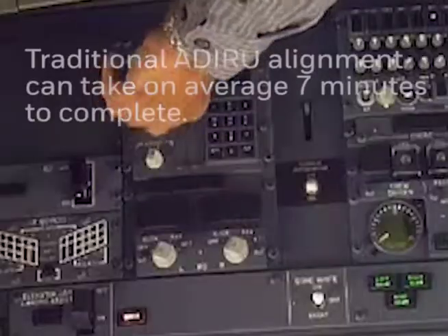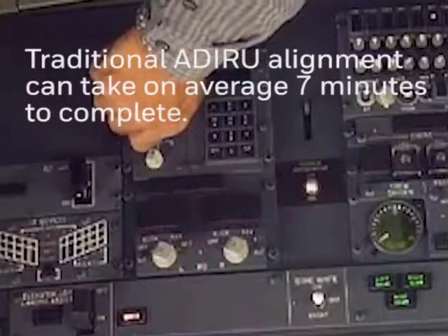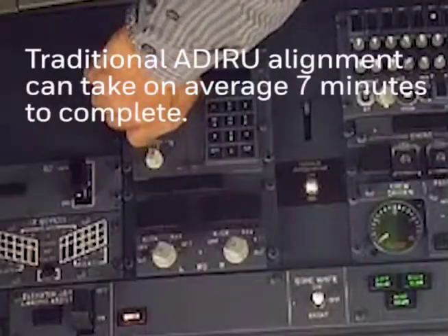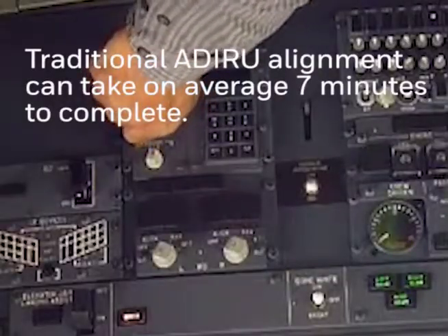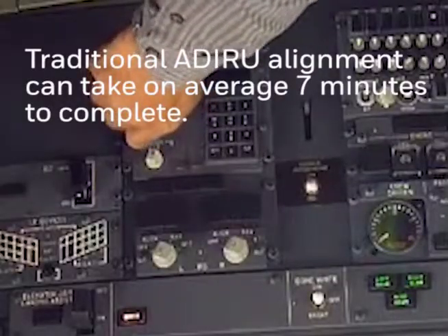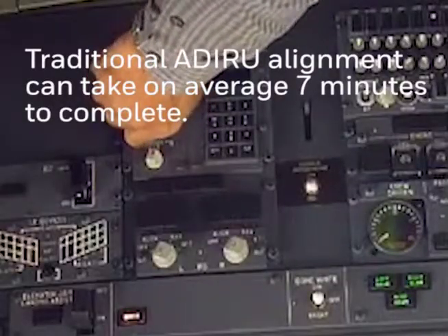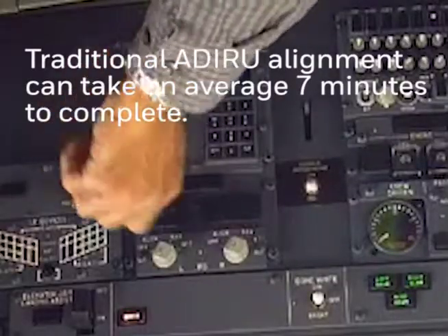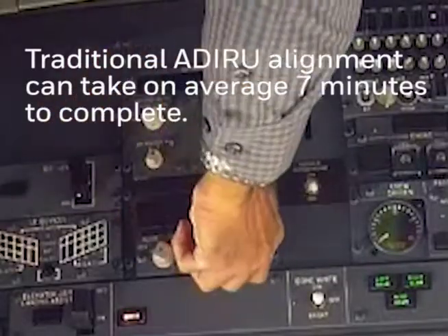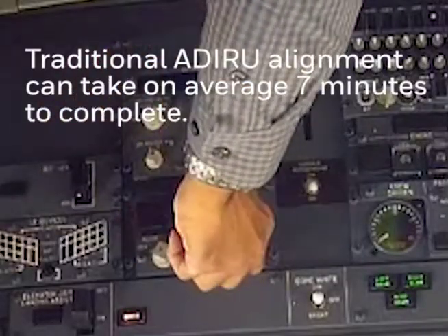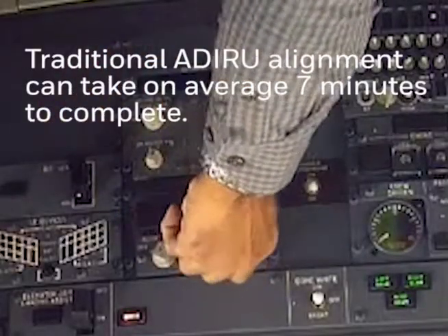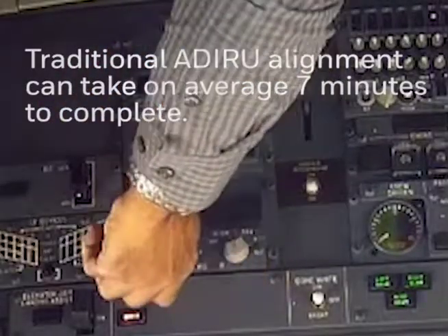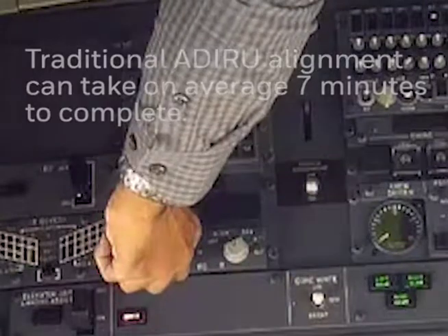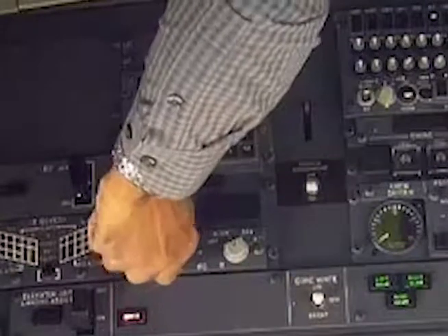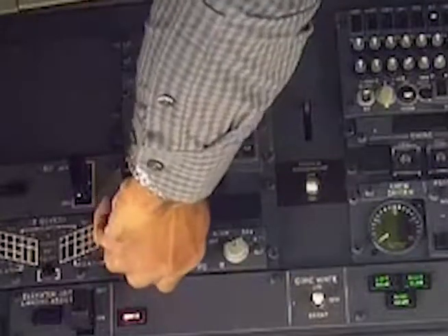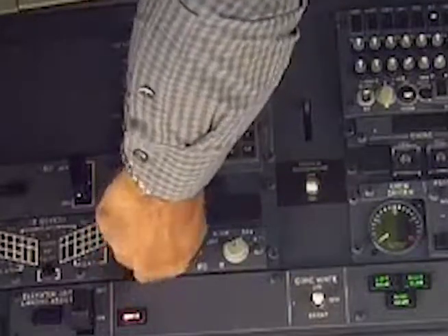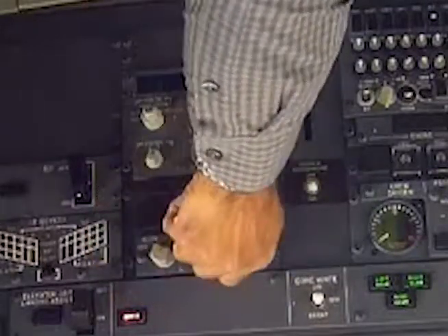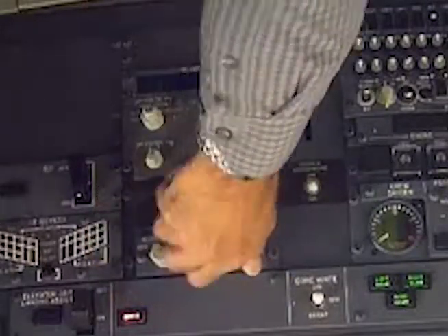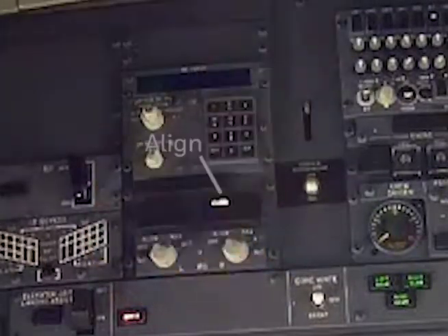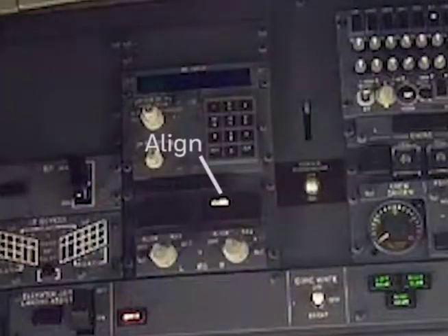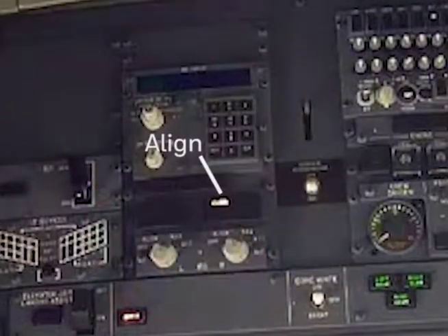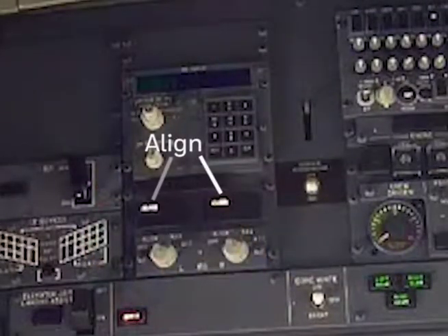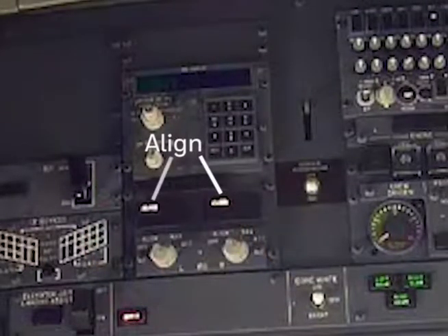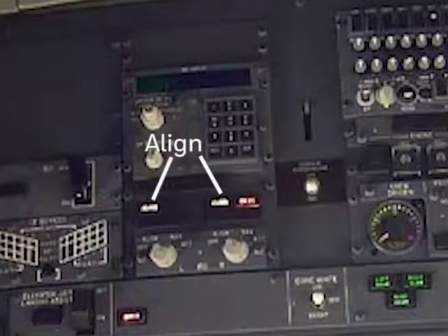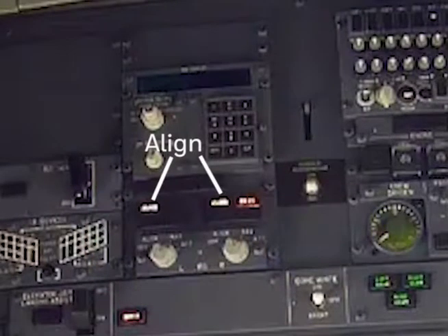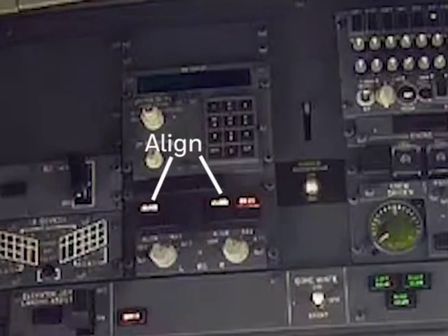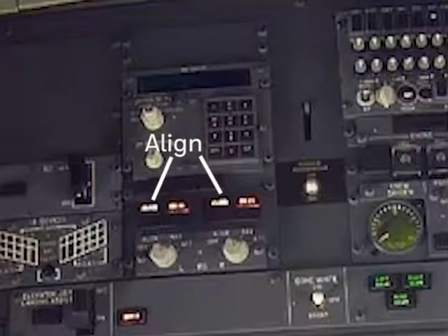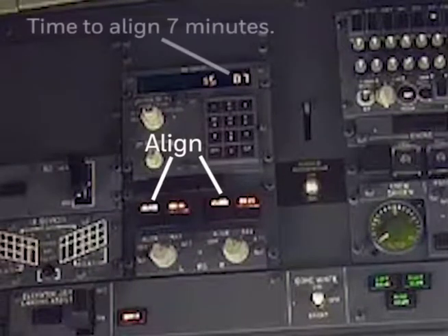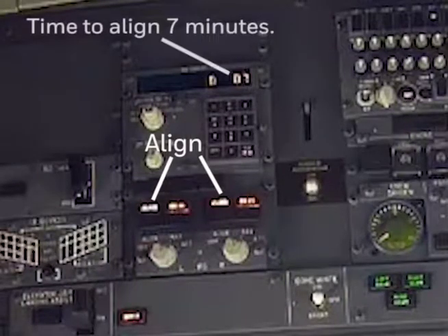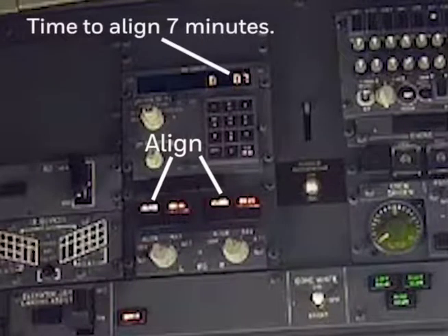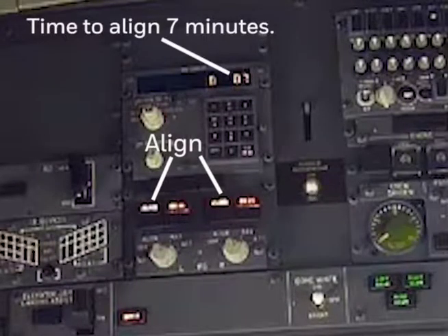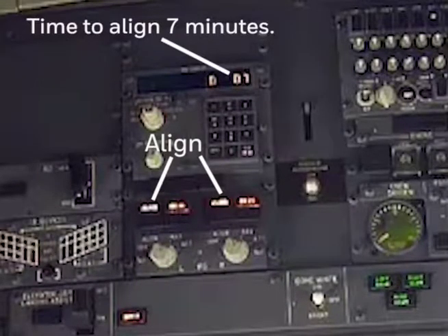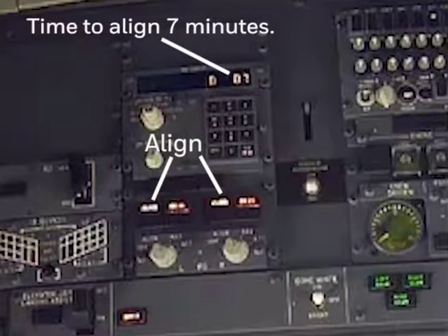ADARU GPS alignment has several advantages: it is done automatically without any operator interaction, and it also eliminates any human errors during data entry.